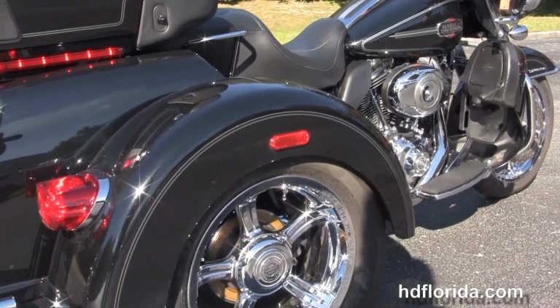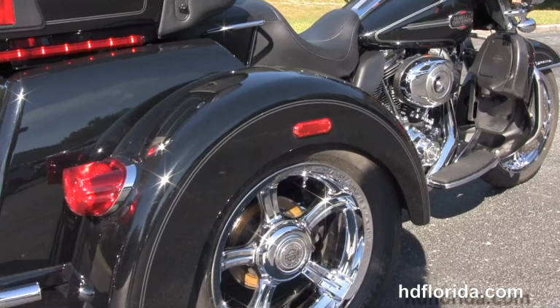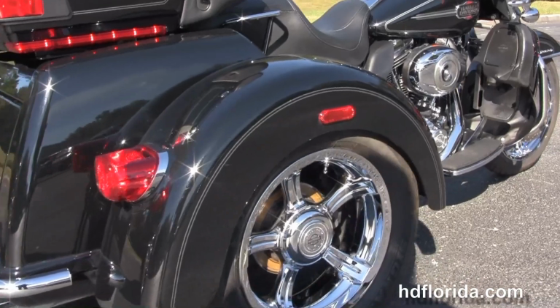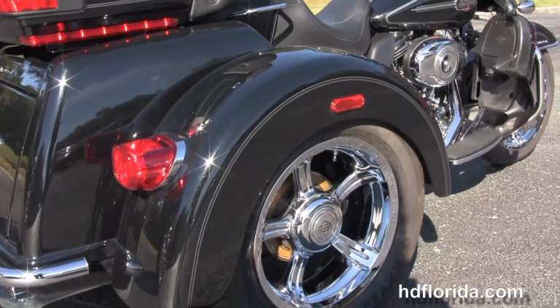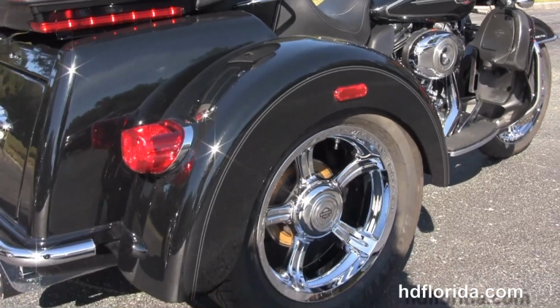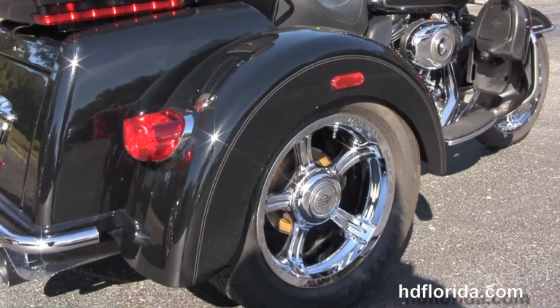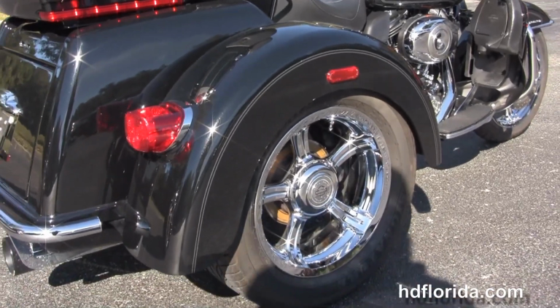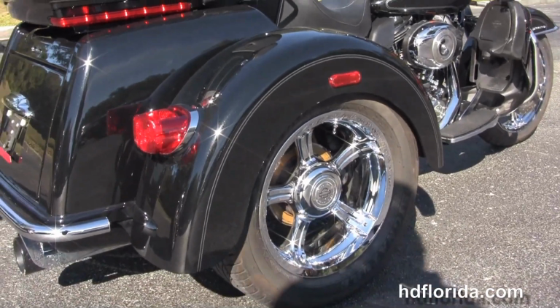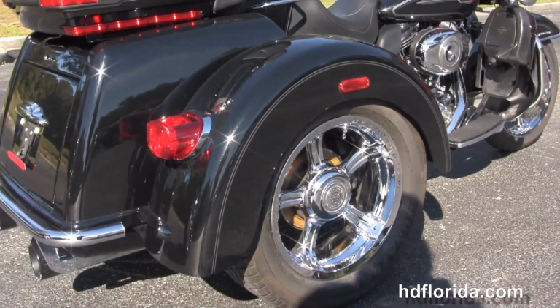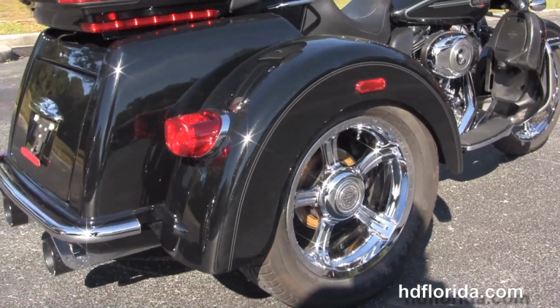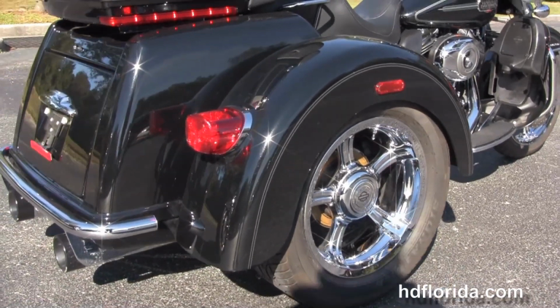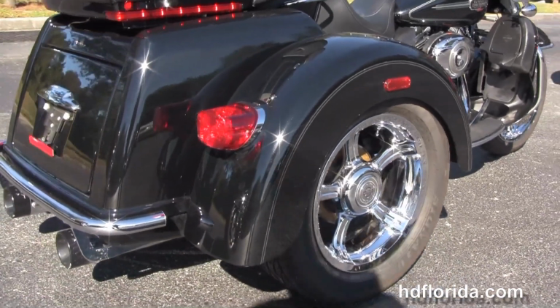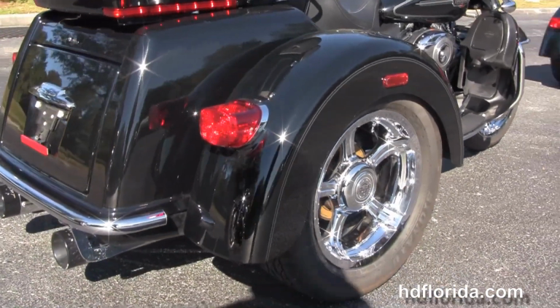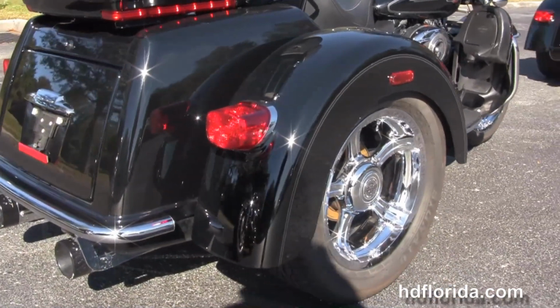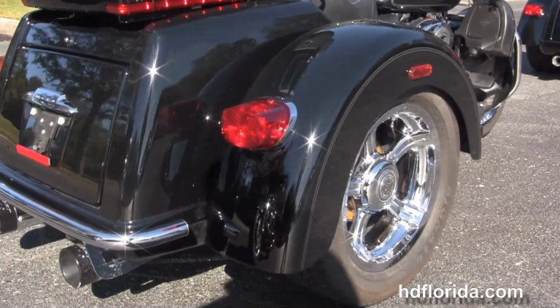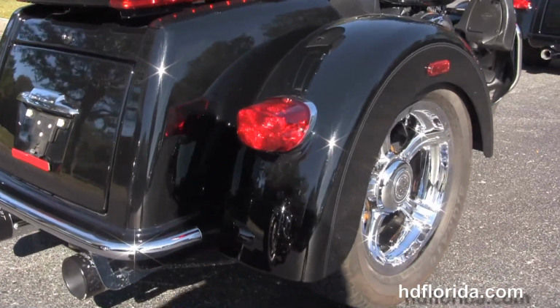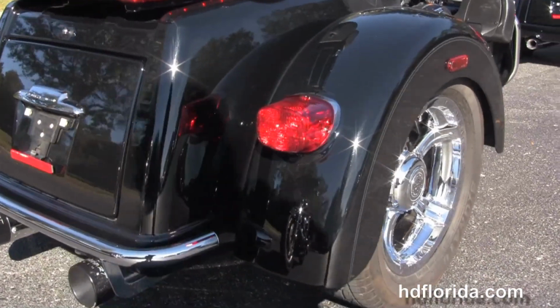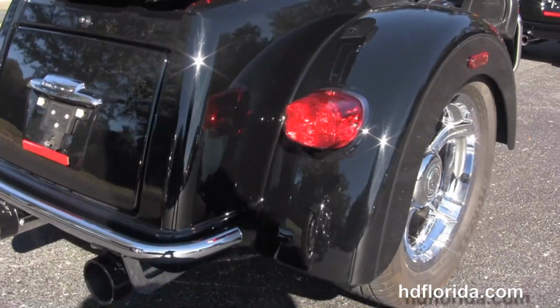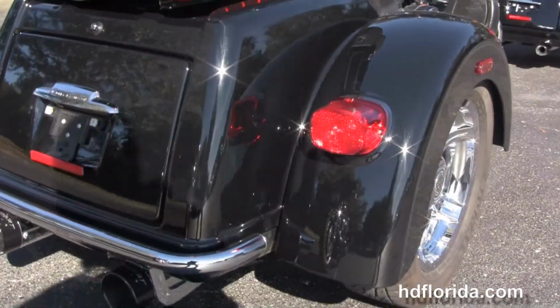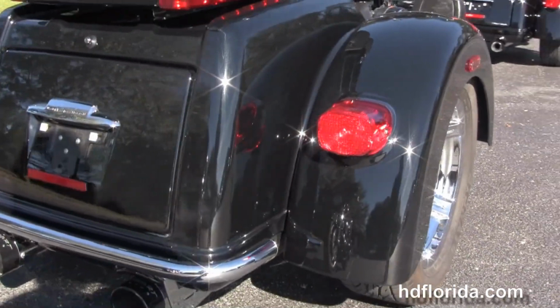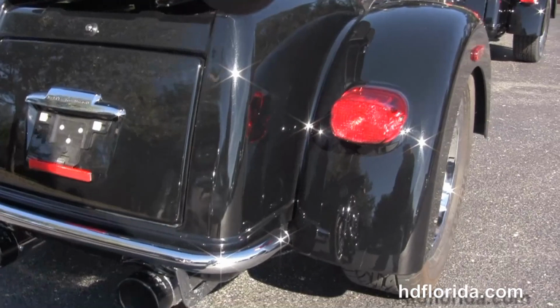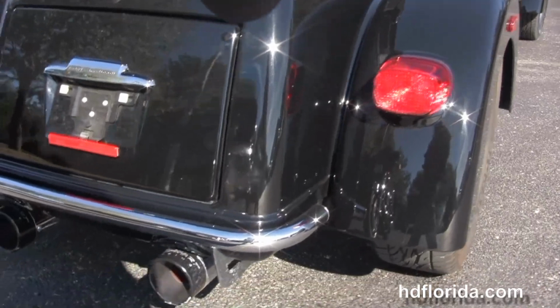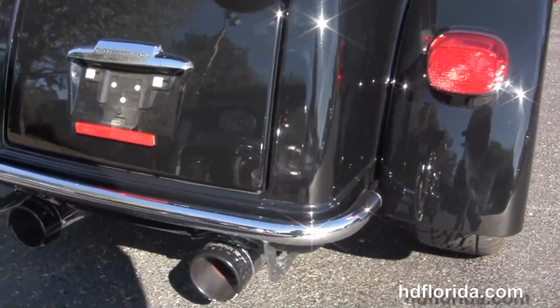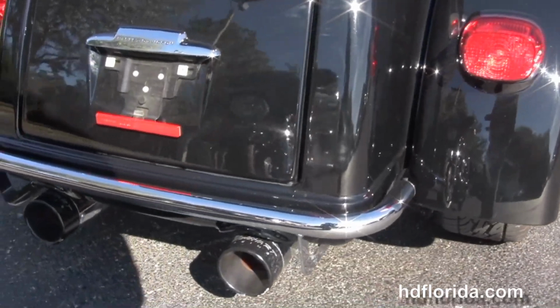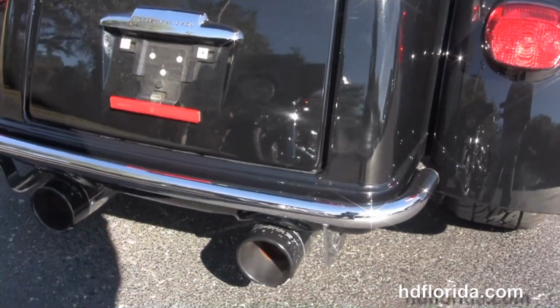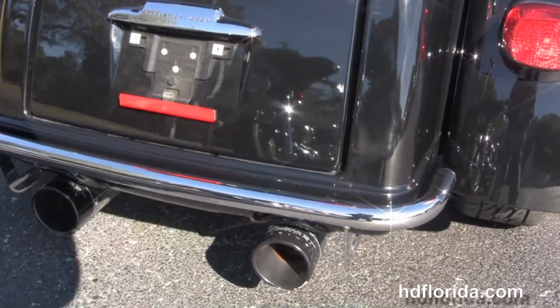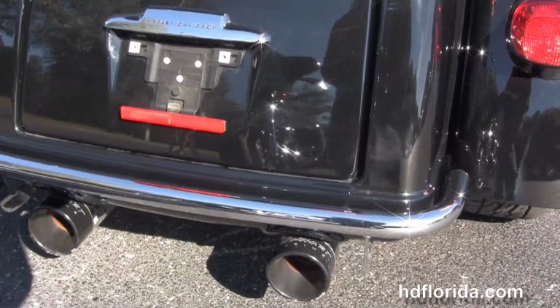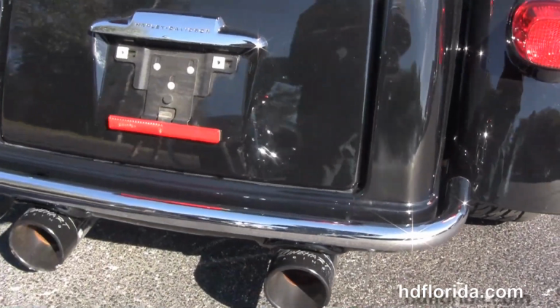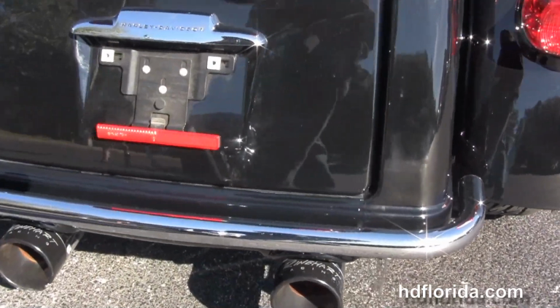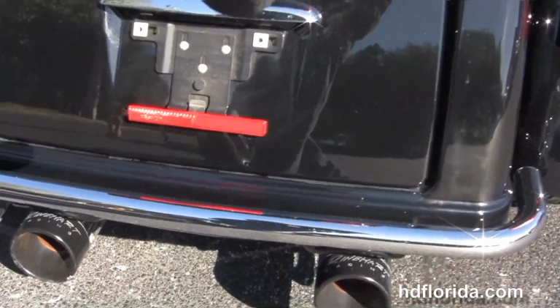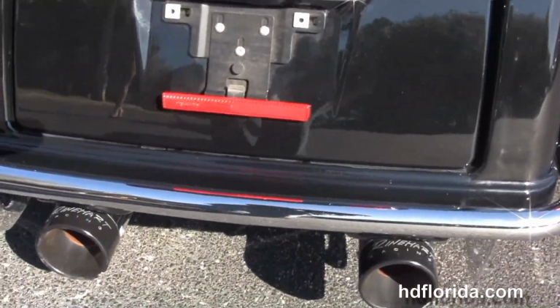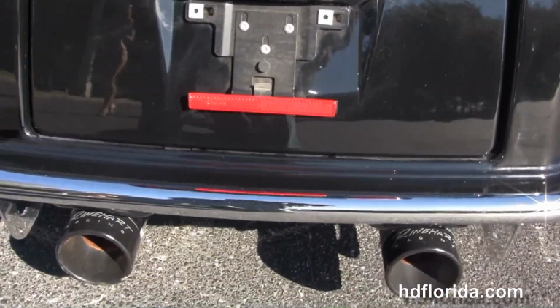We have the full set of matching upgraded chrome anarchy wheels. Moving back to the chrome rear bumper, and tucked up underneath there we have the Reinhardt mufflers.